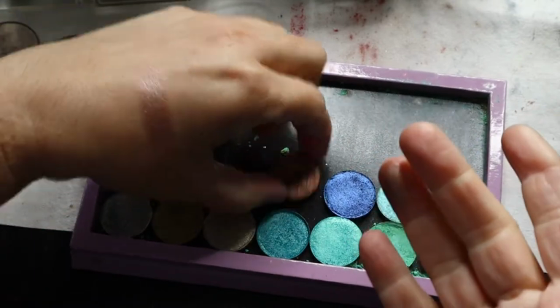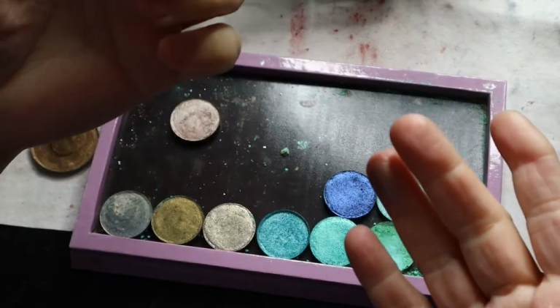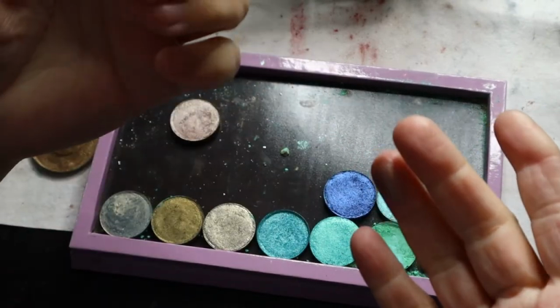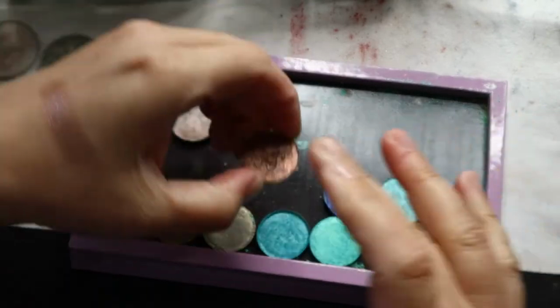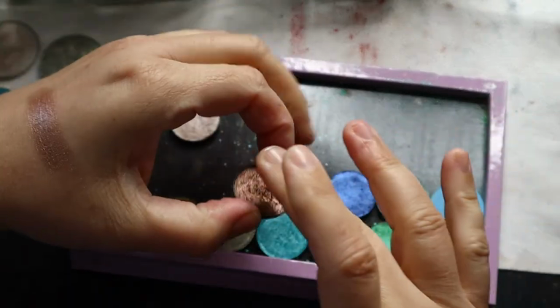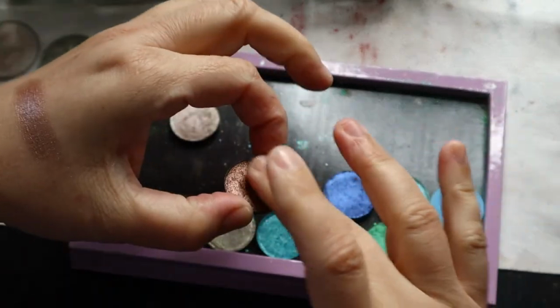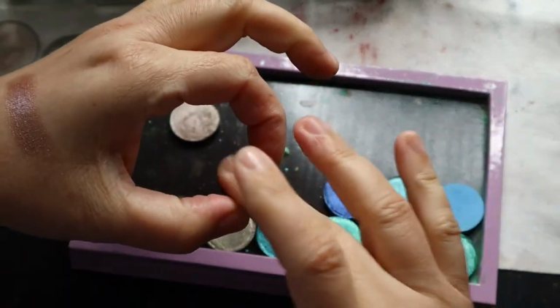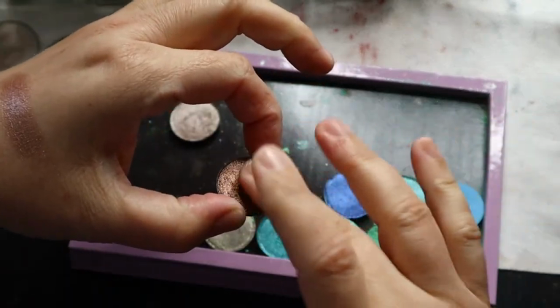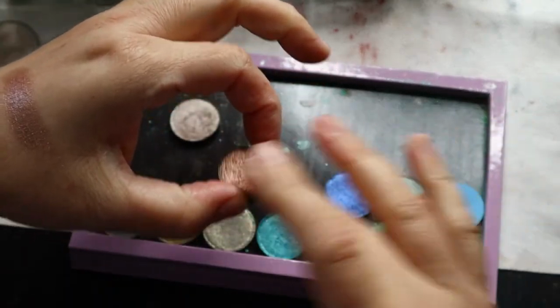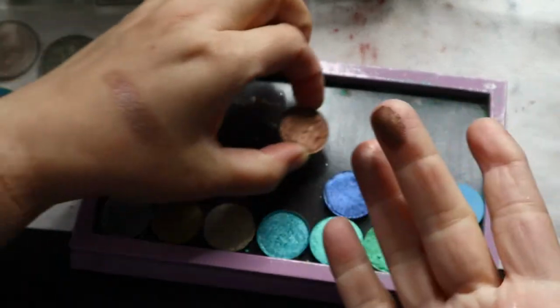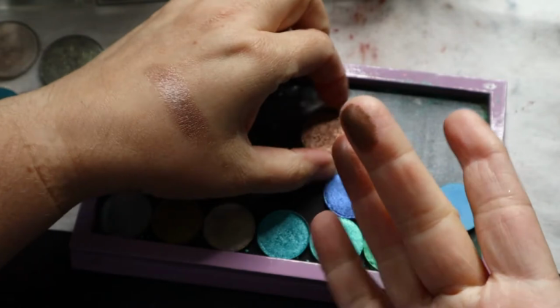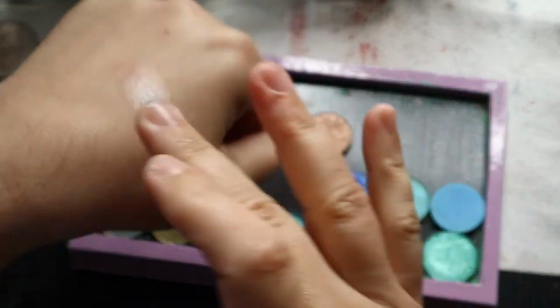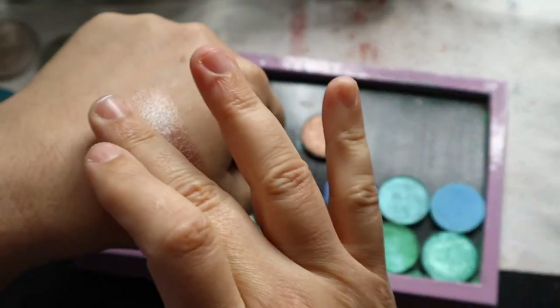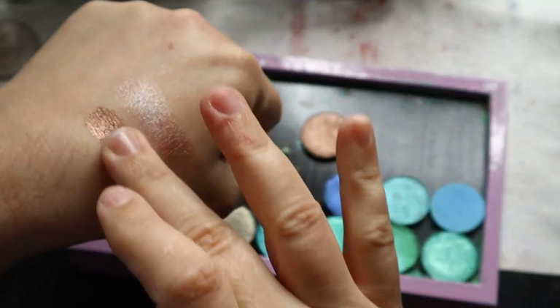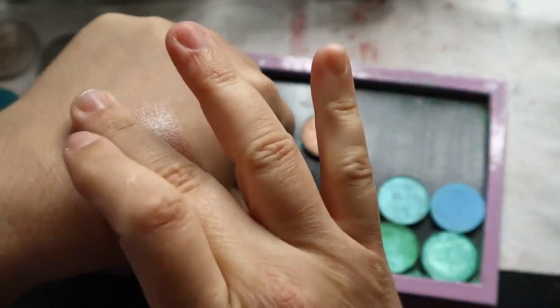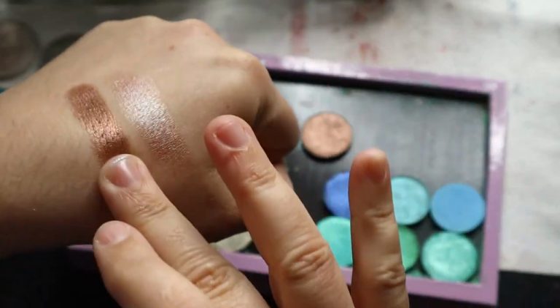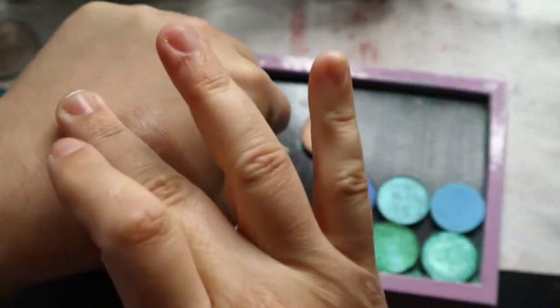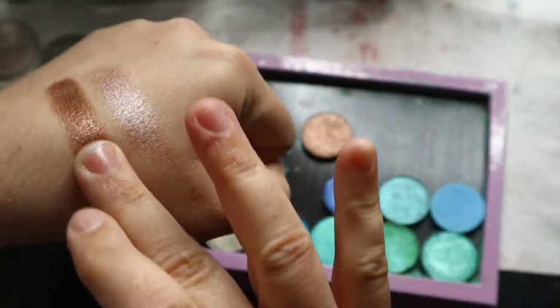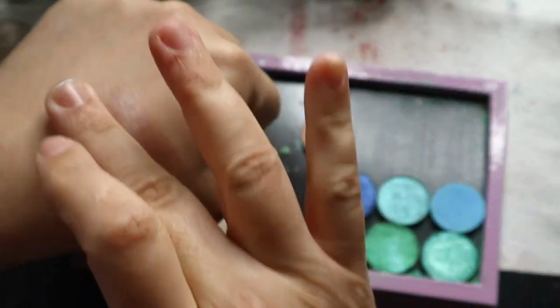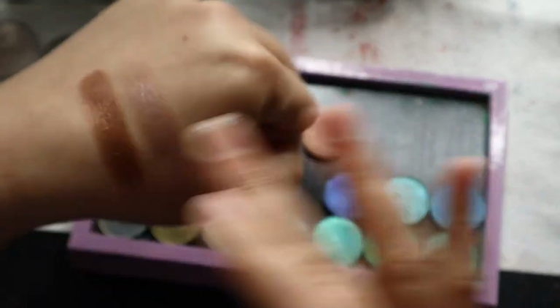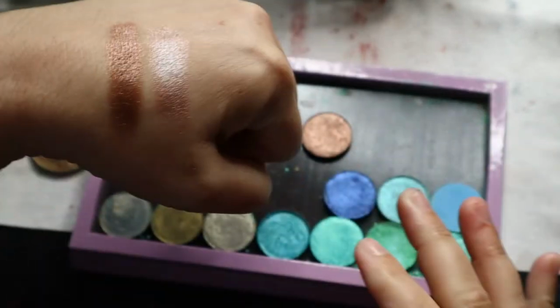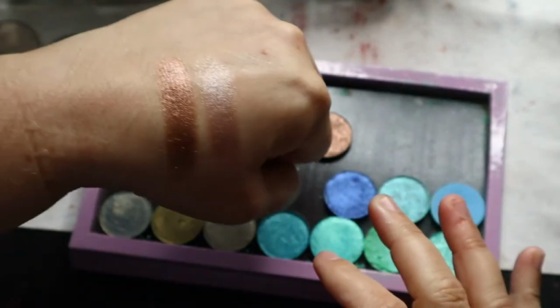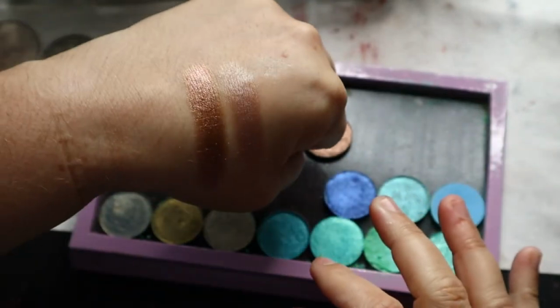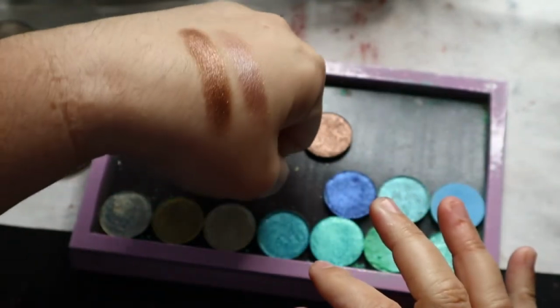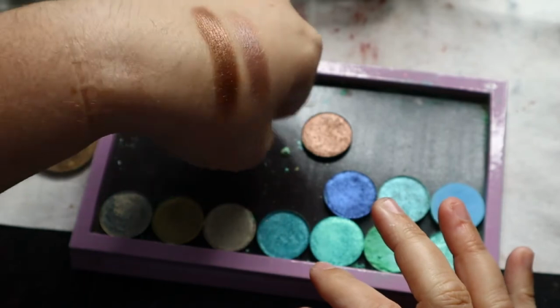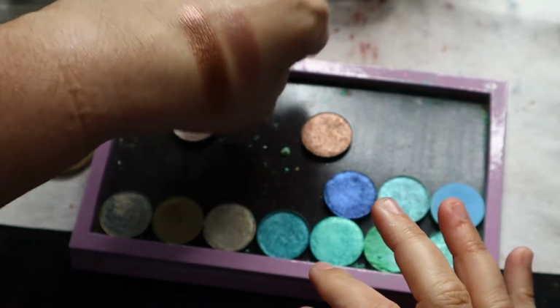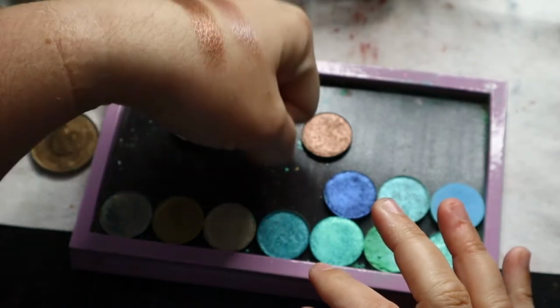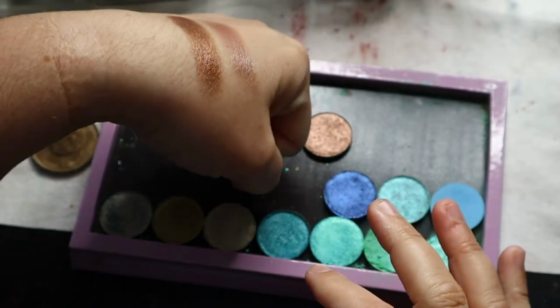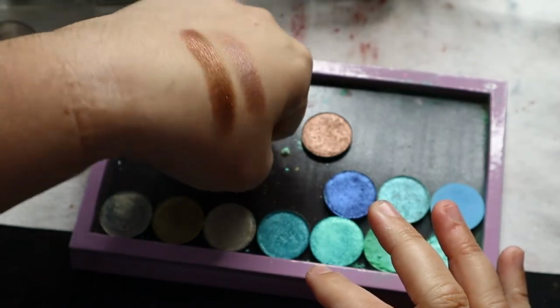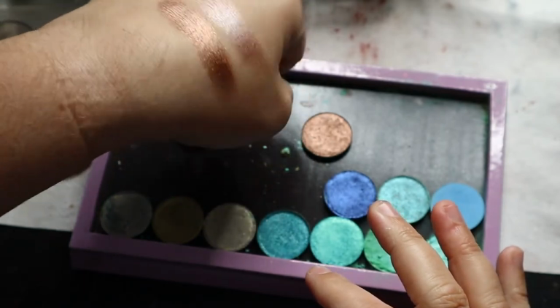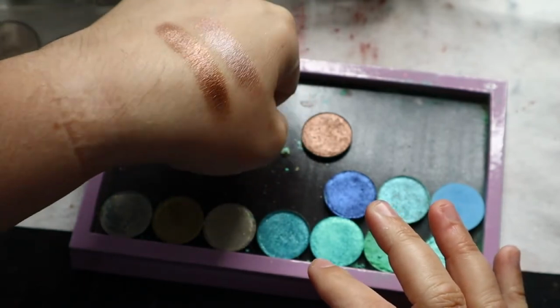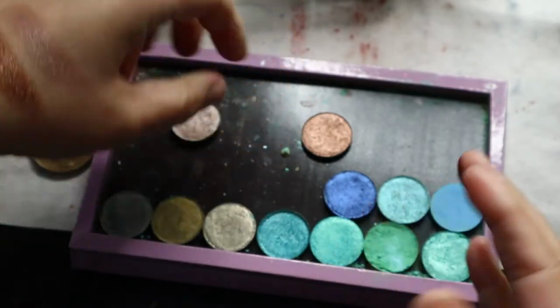Next one I believe is Caribou. This is from their North 66 Degrees collection. This is just a nice, very shimmery brown. You can see there — really pretty.